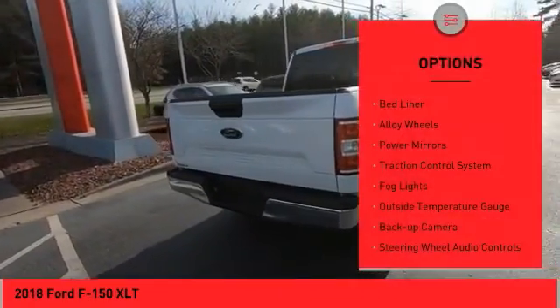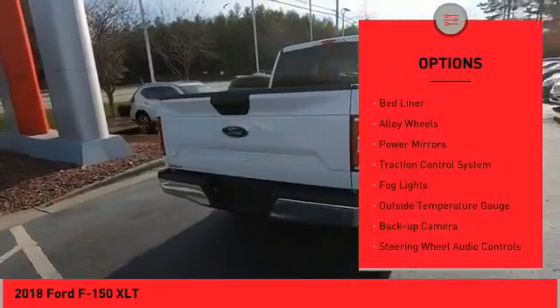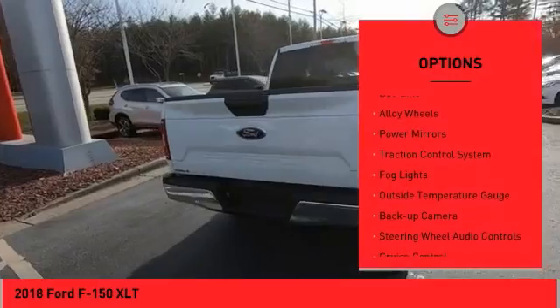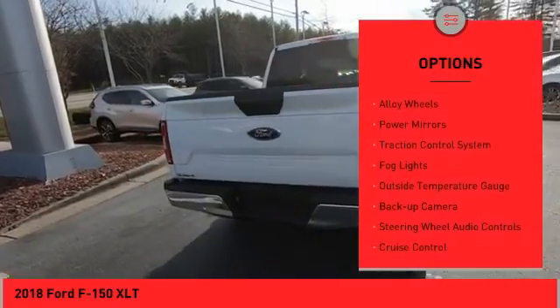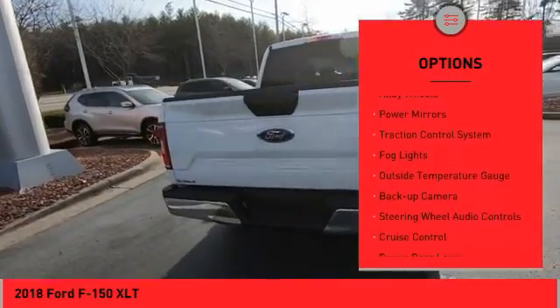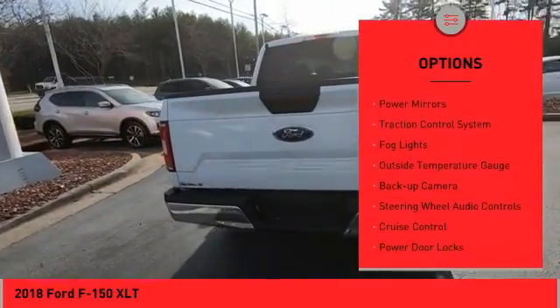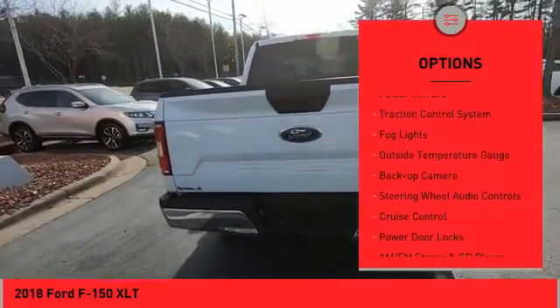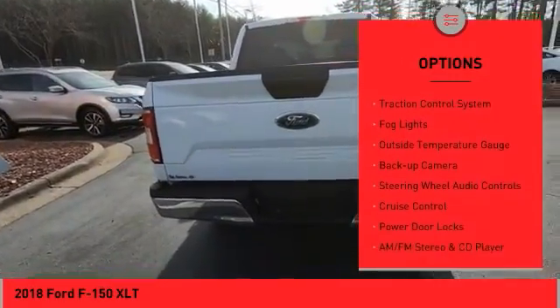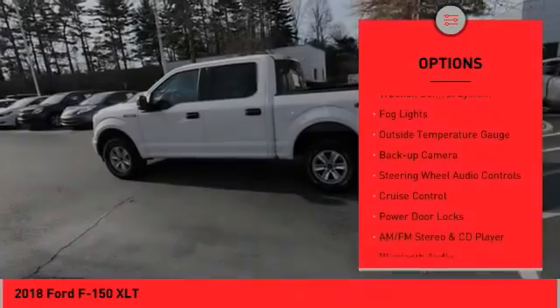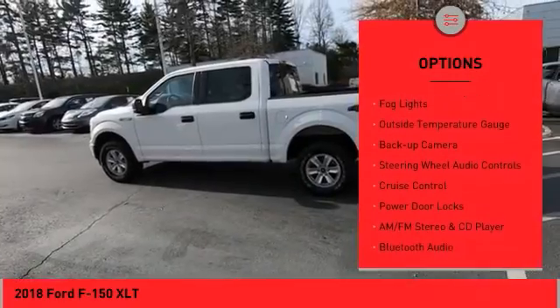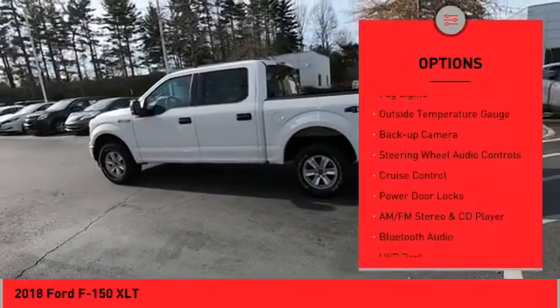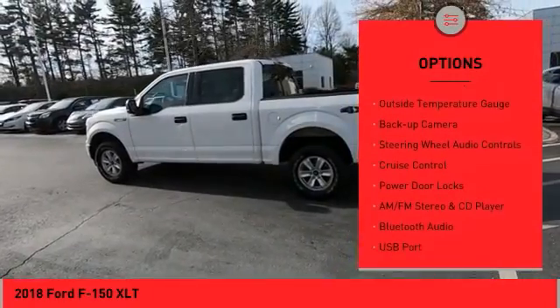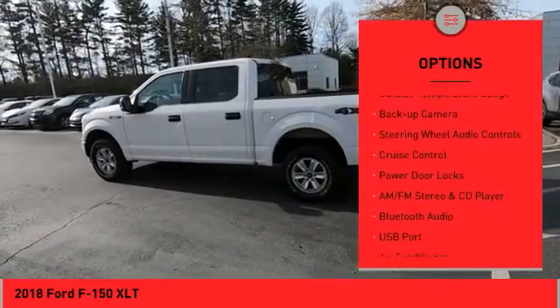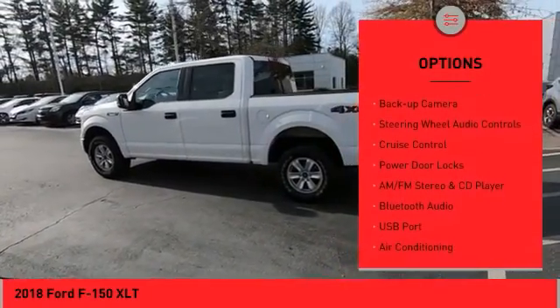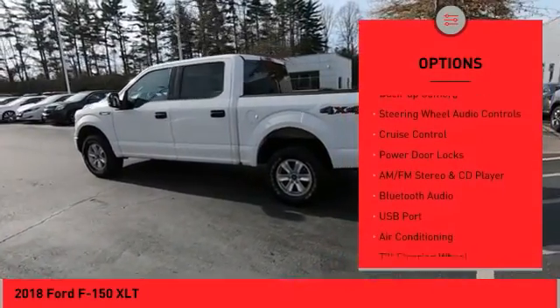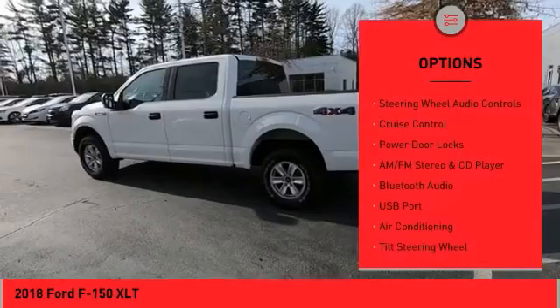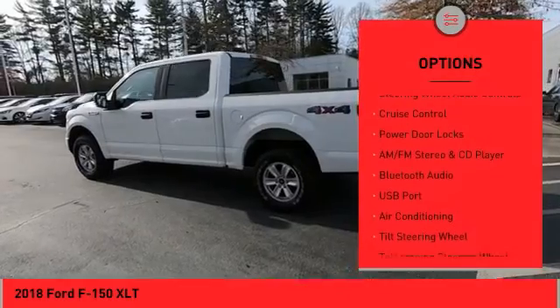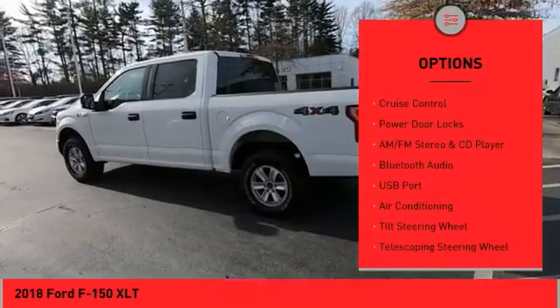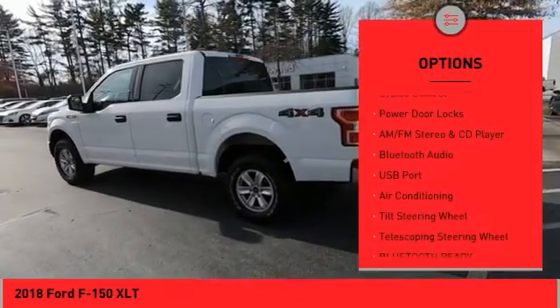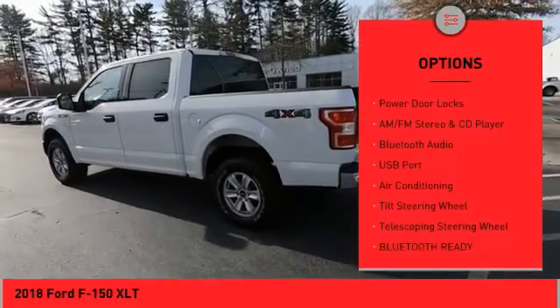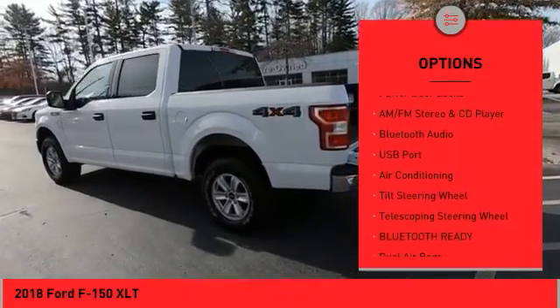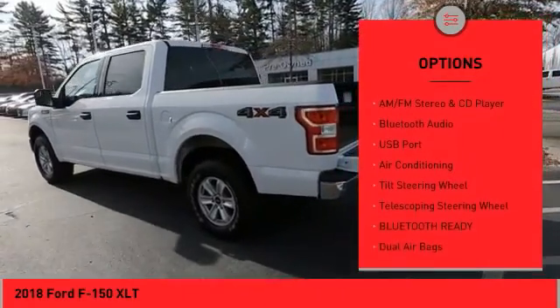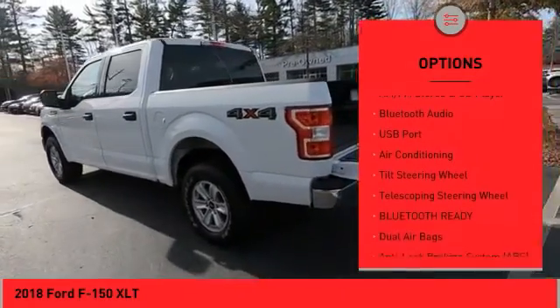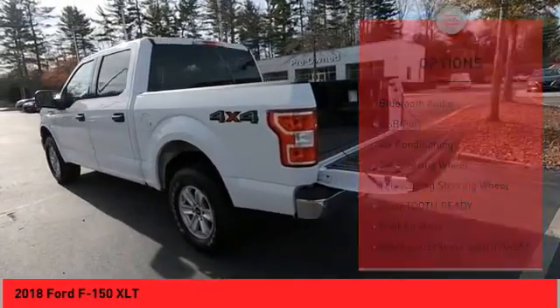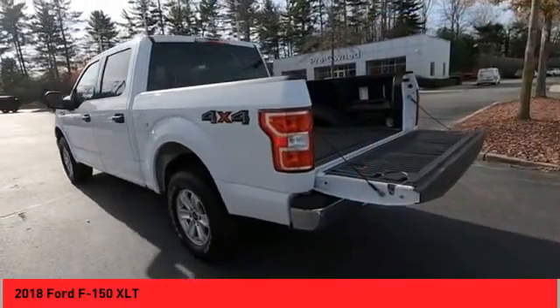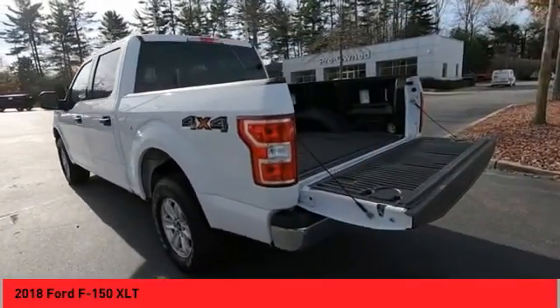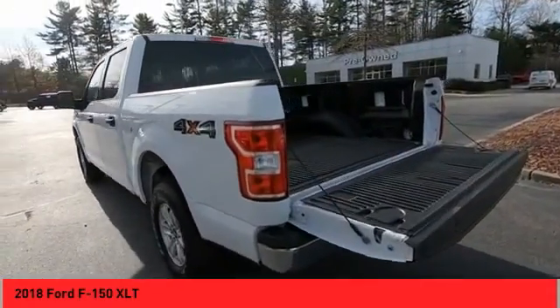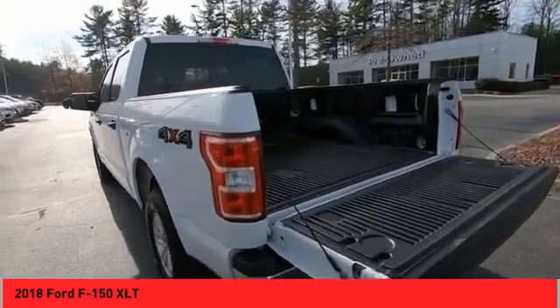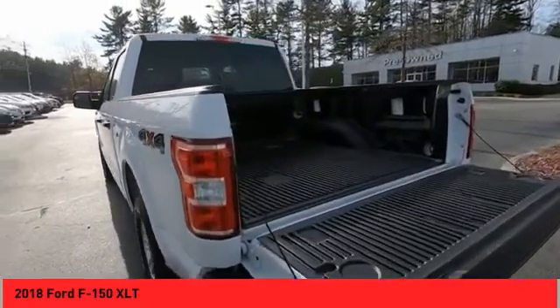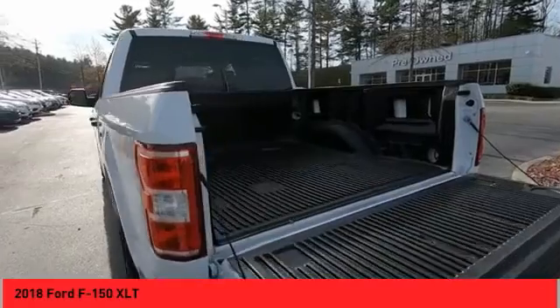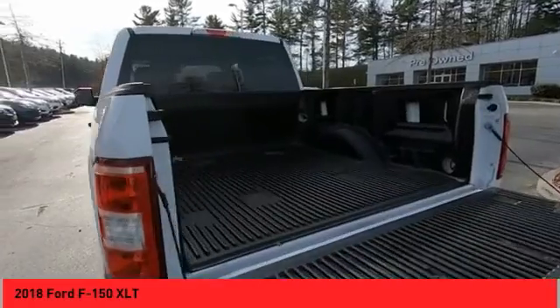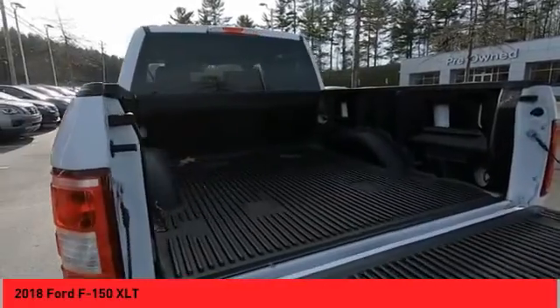Bed liner, alloy wheels, power mirrors, traction control system, fog lights, outside temperature gauge, backup camera, steering wheel audio controls, cruise control, power door locks.